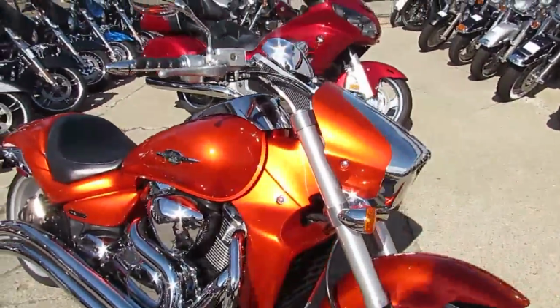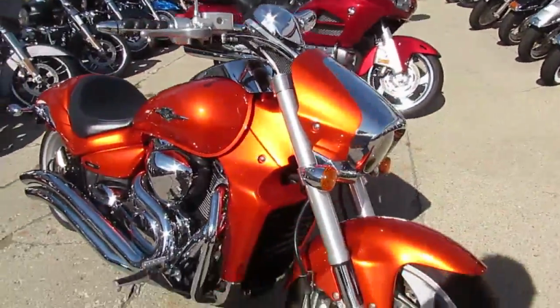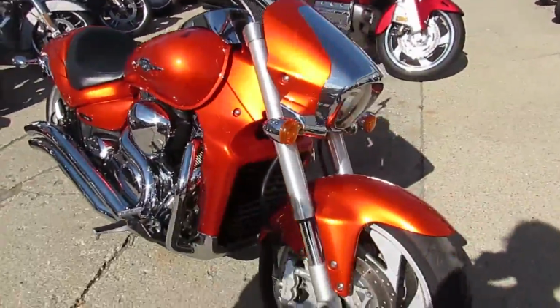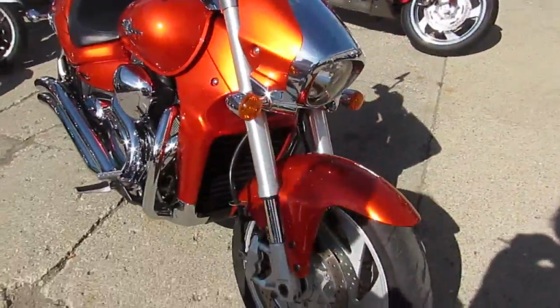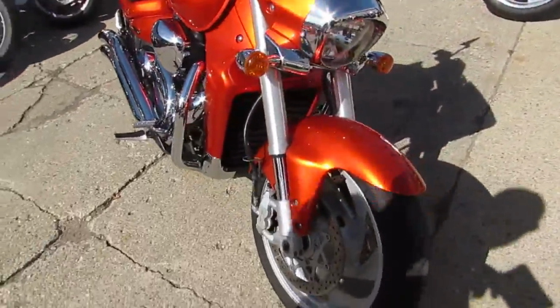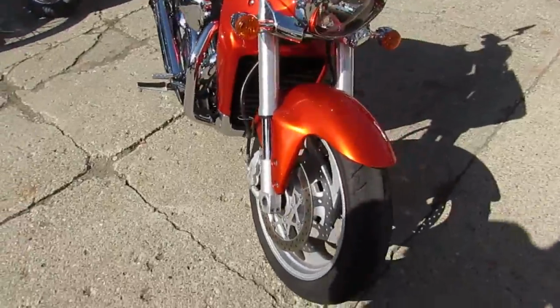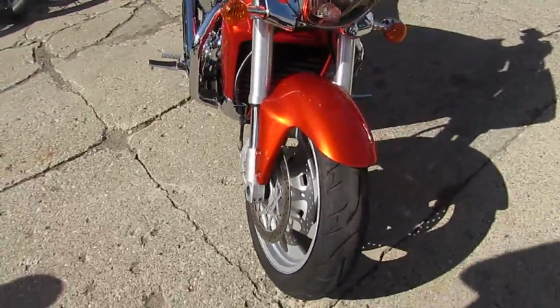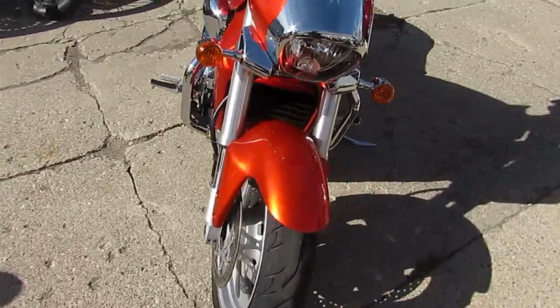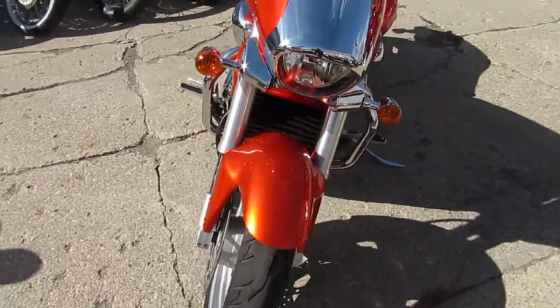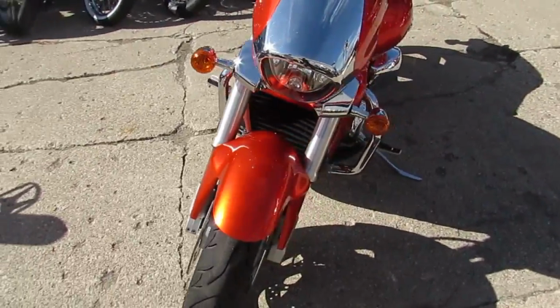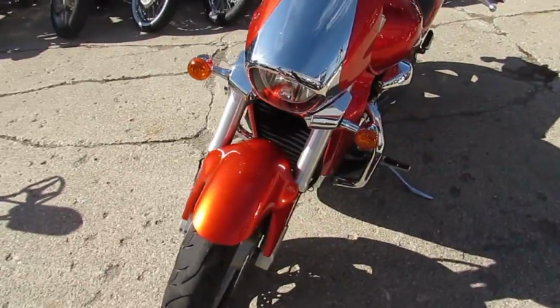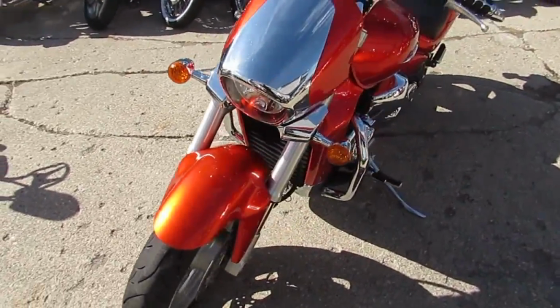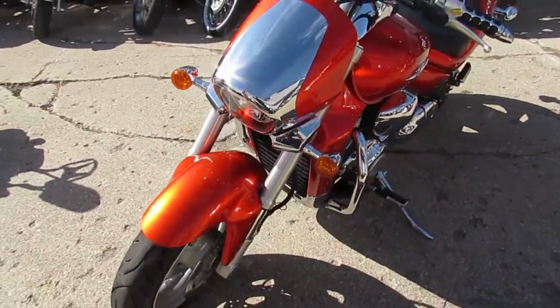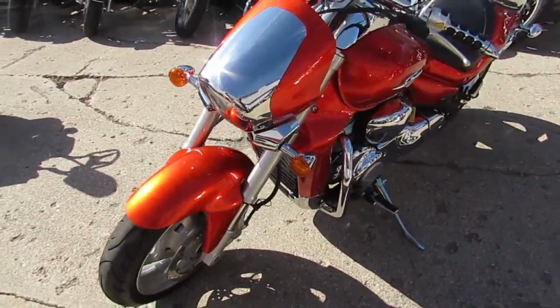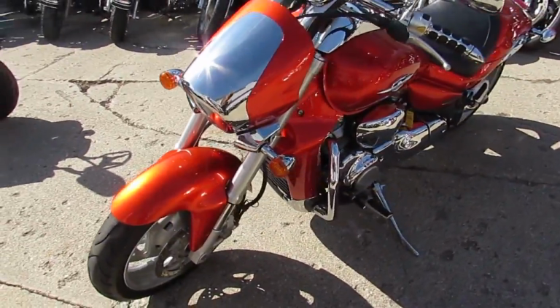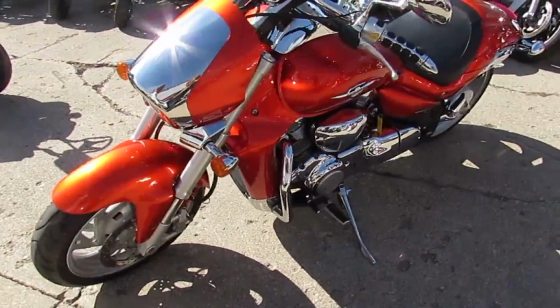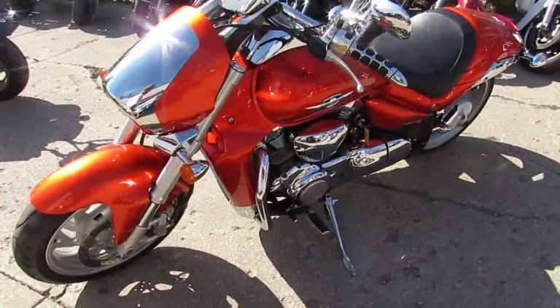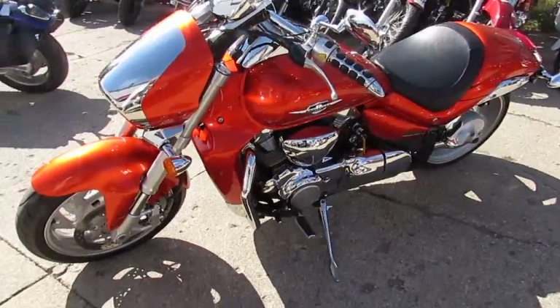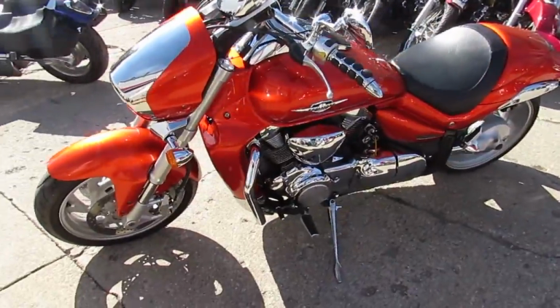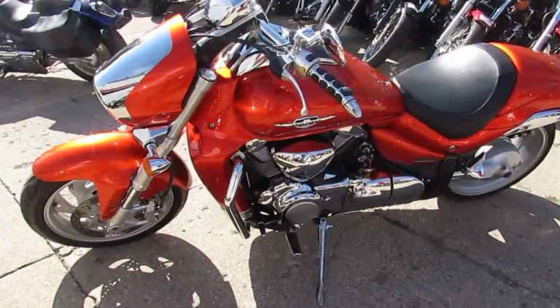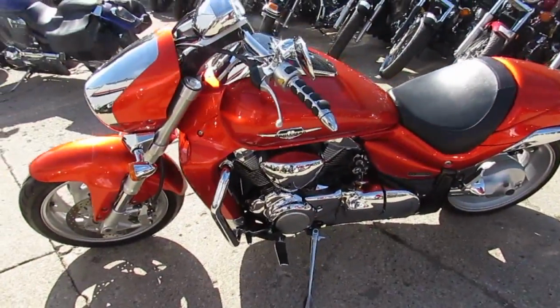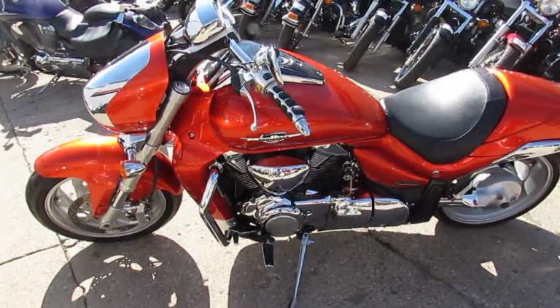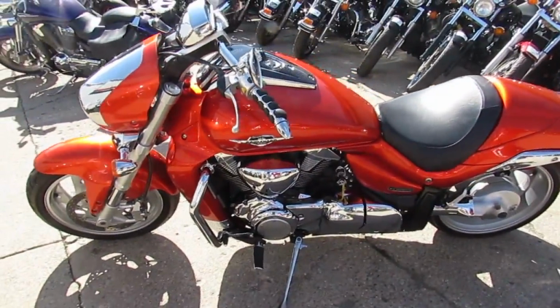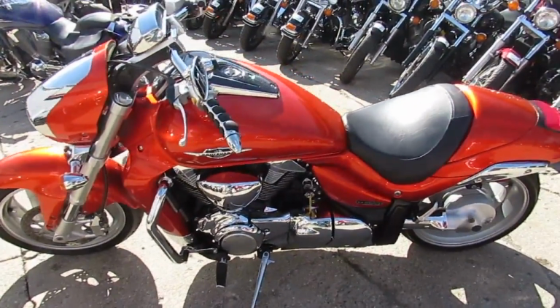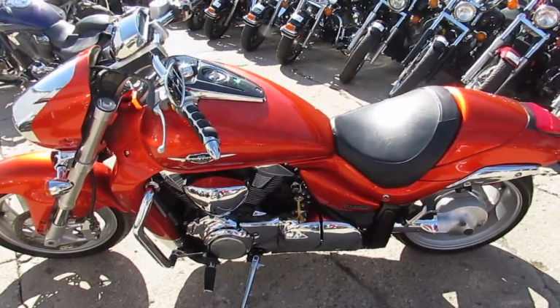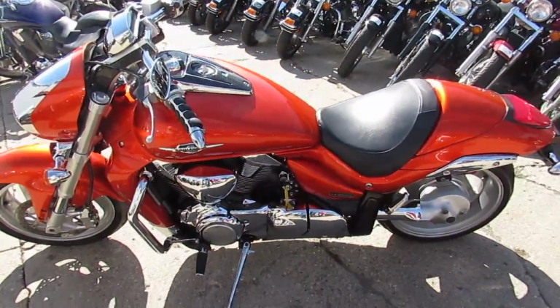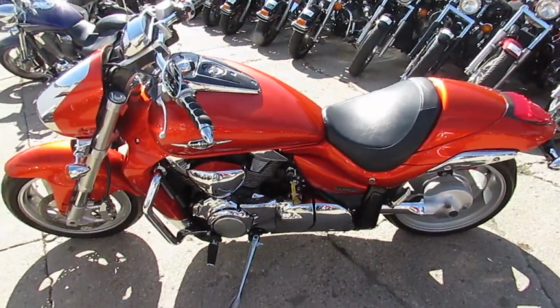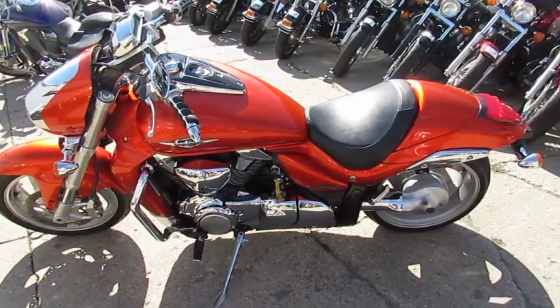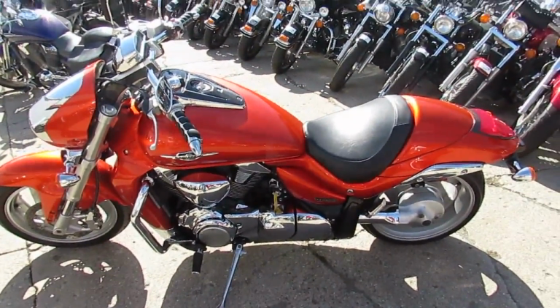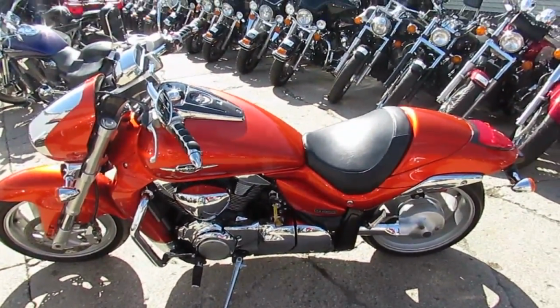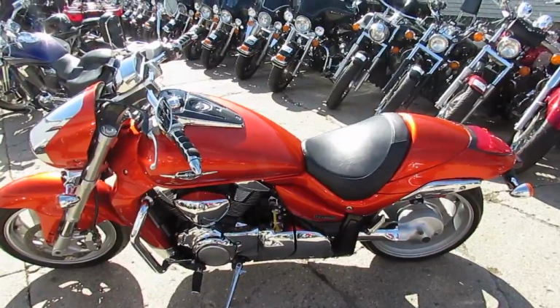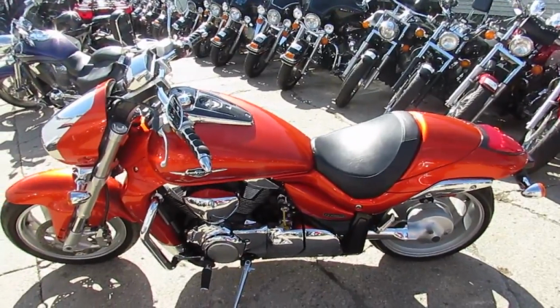2008 Suzuki M109R, $6,499. Keep an eye on our website — it's approvalpowersports.com. We've got over 500 used bikes. We've got guaranteed financing. Call today and you can ride today.